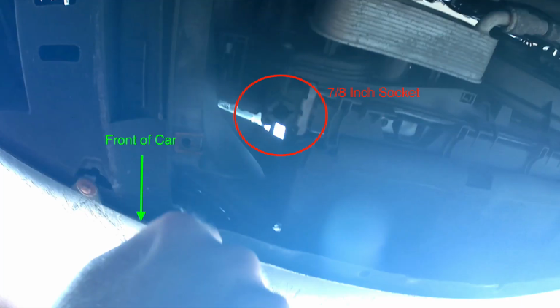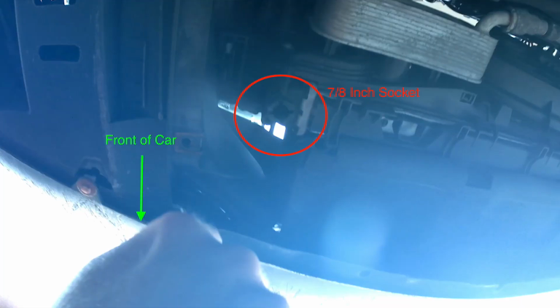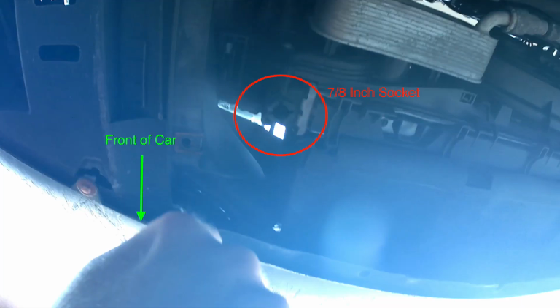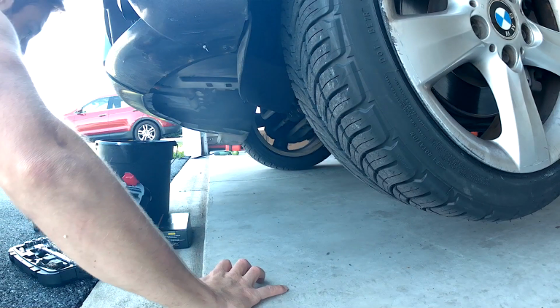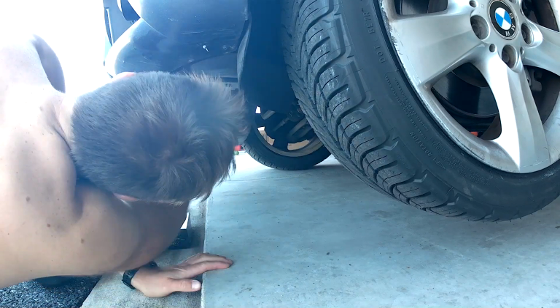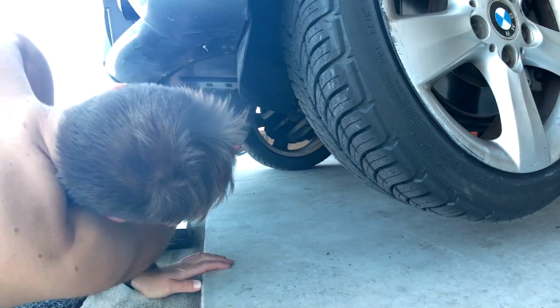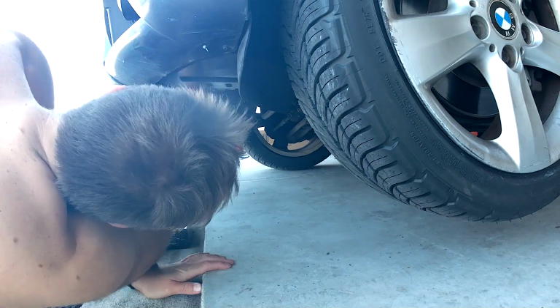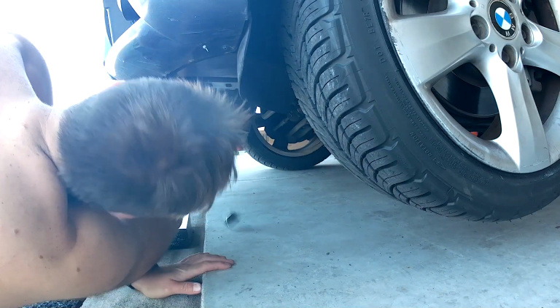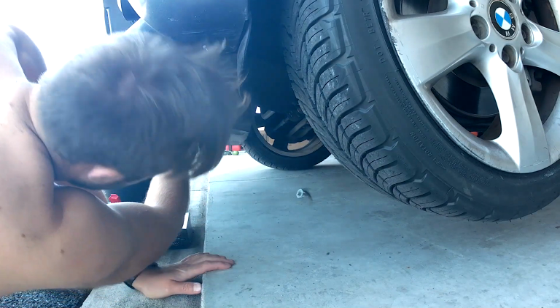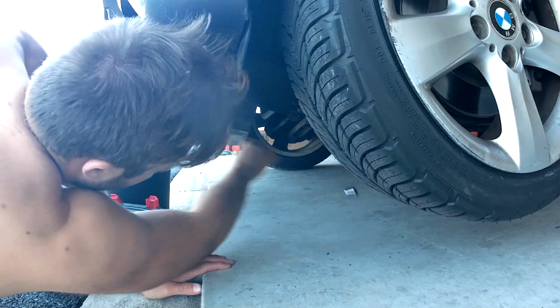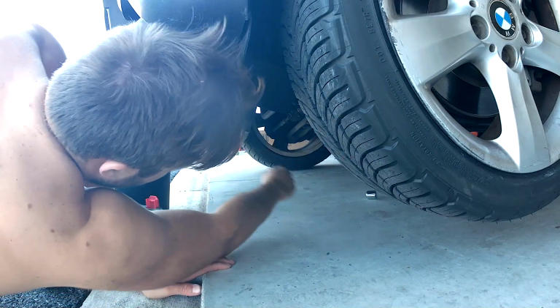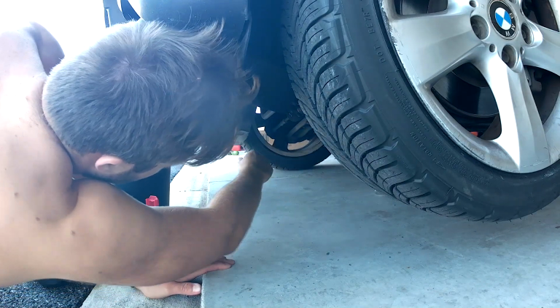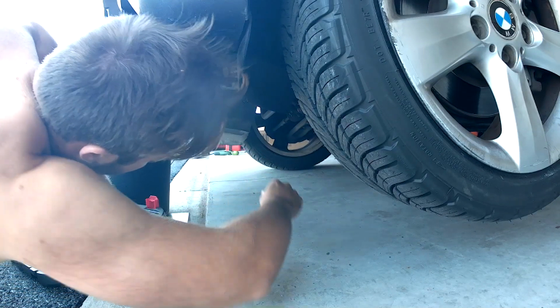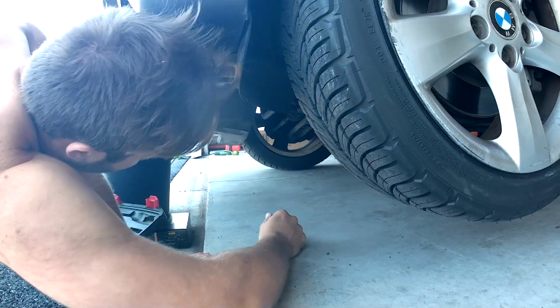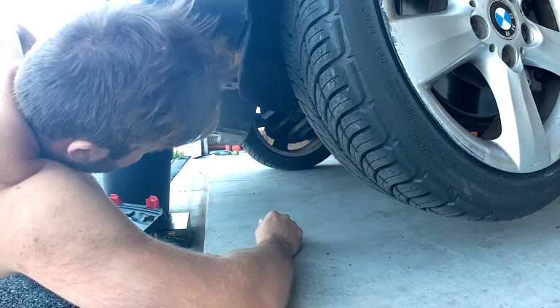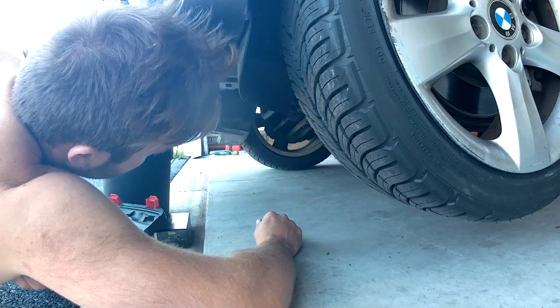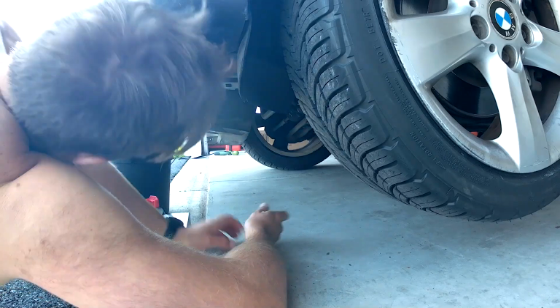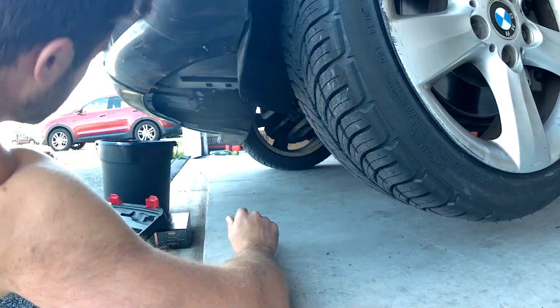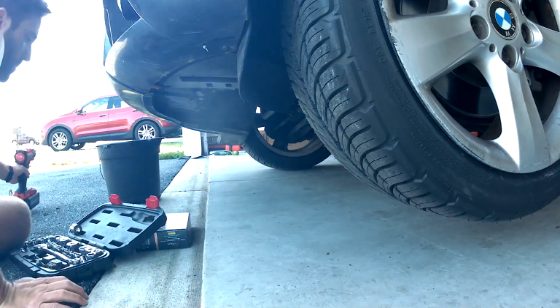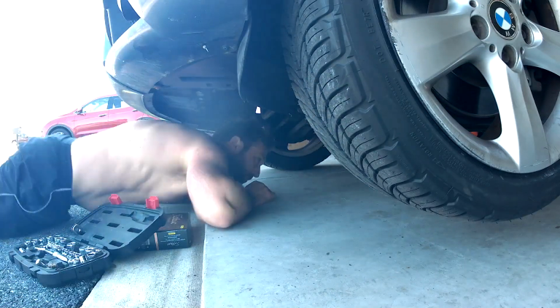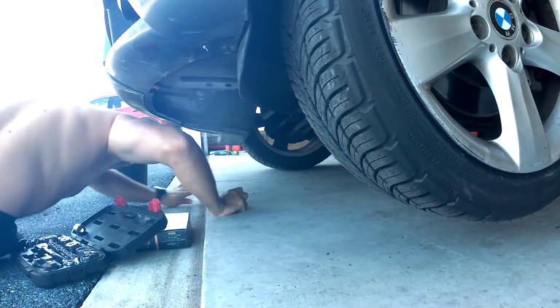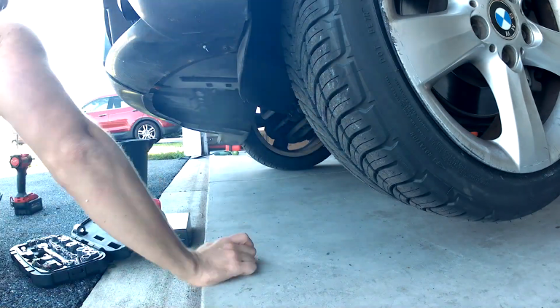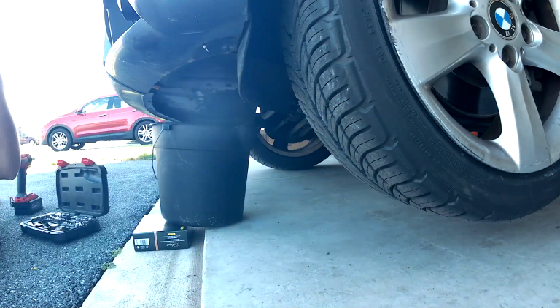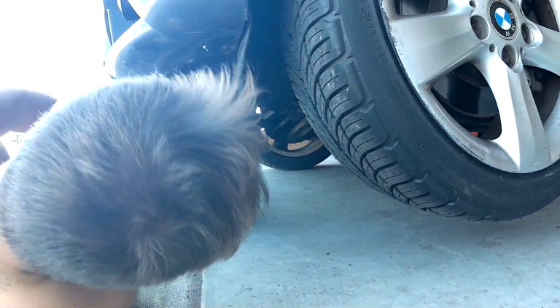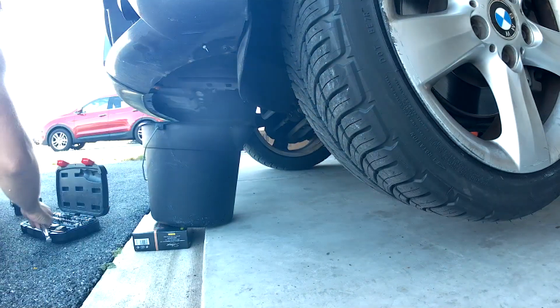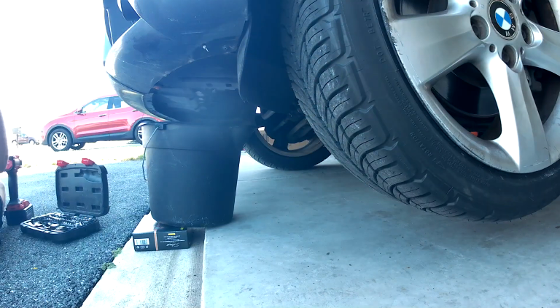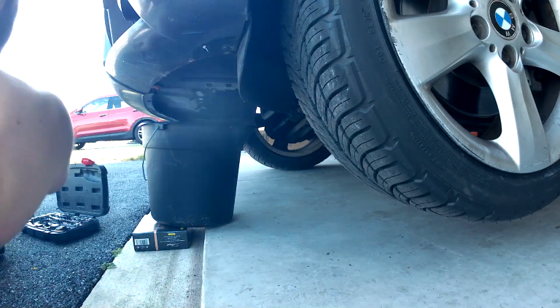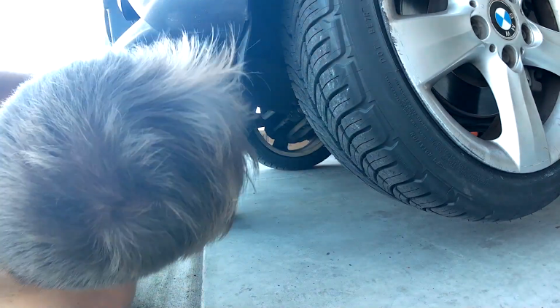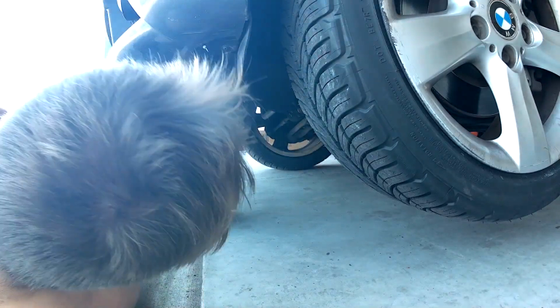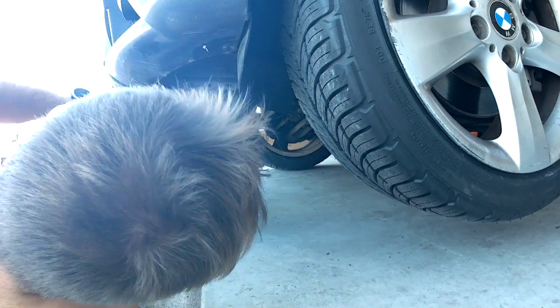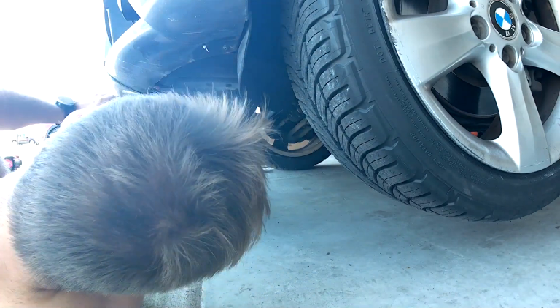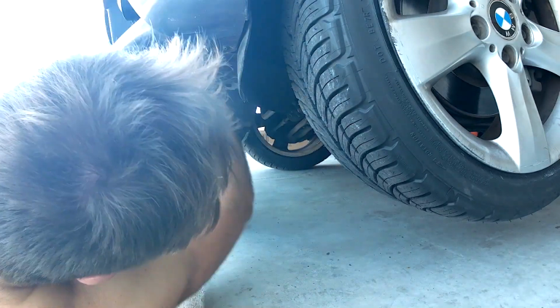Be sure not to drop the socket that you need. Go ahead and chase the socket that you dropped, and then once you get it, undo the drain plug and drain all the coolant into the bucket.